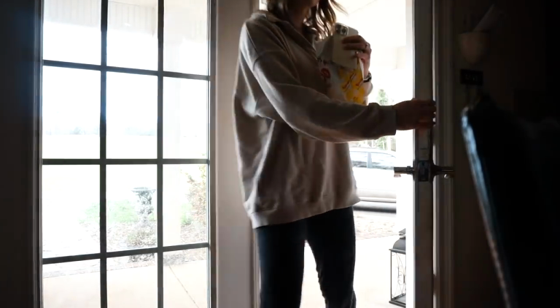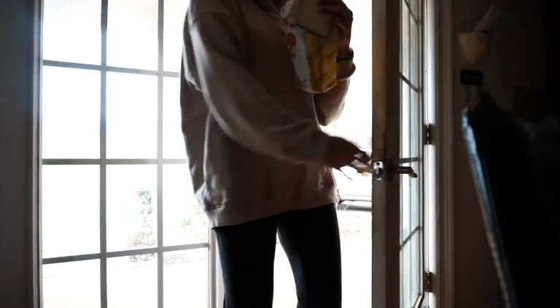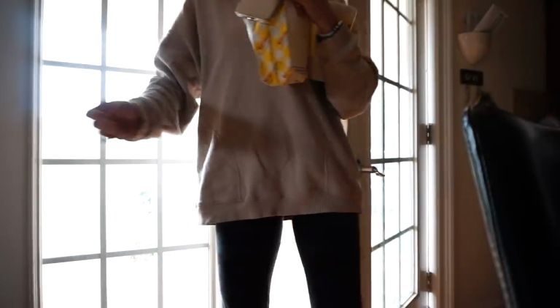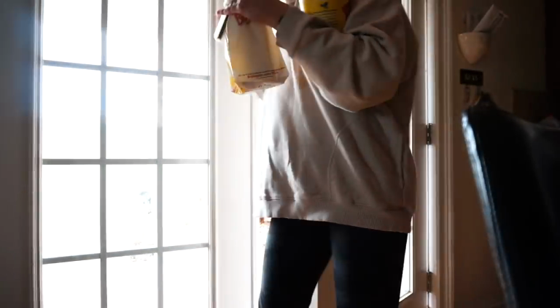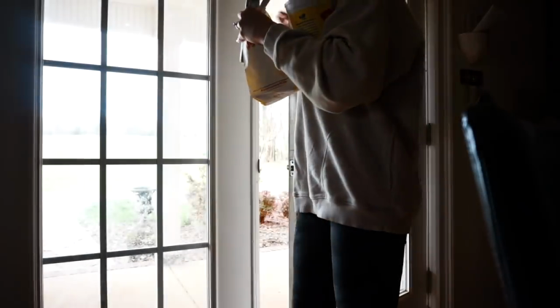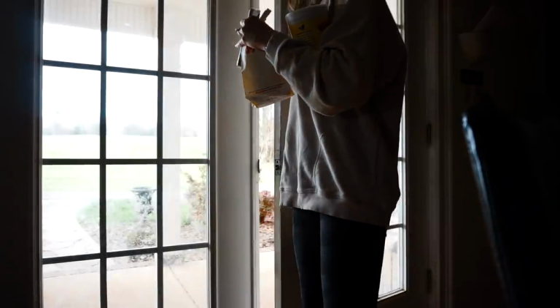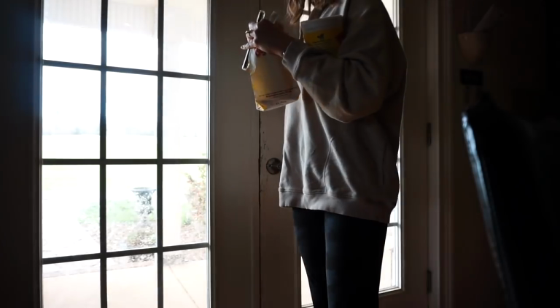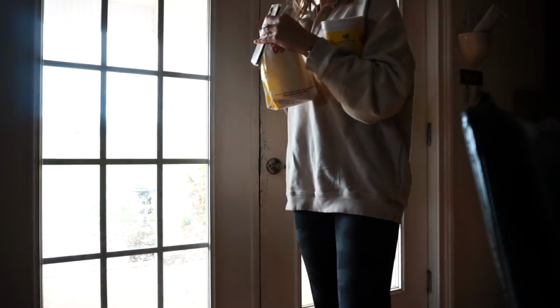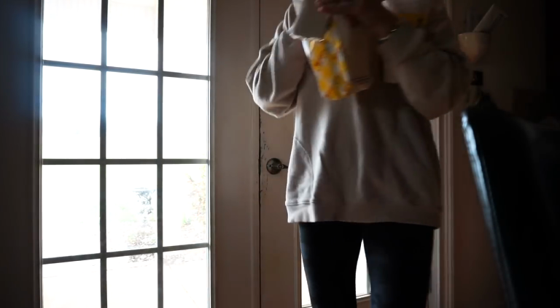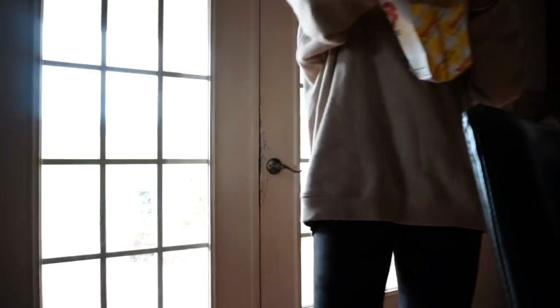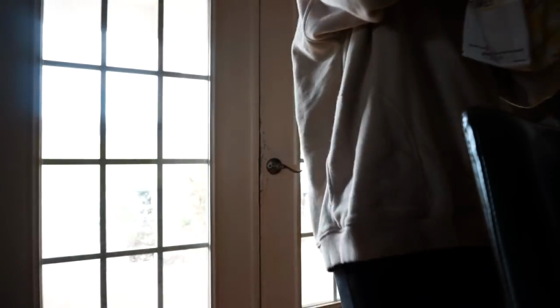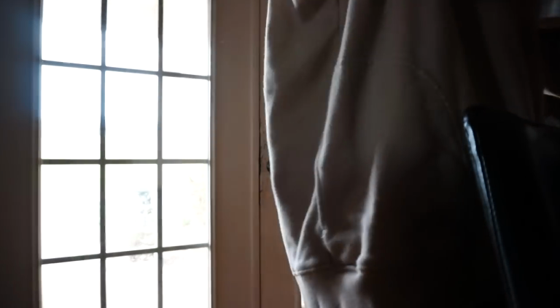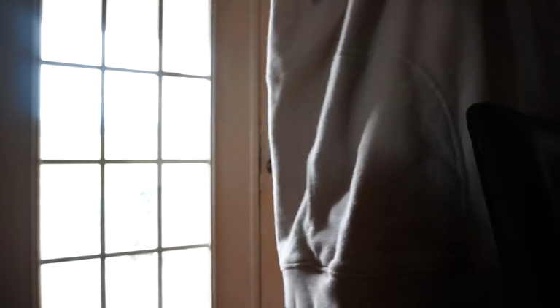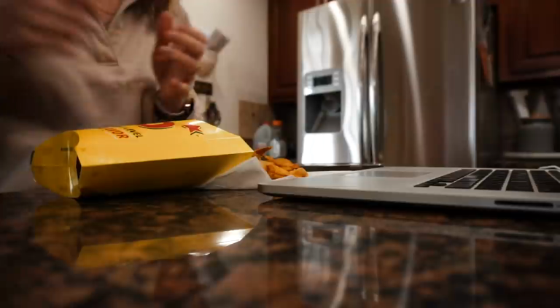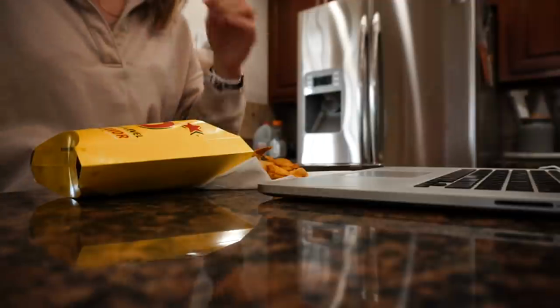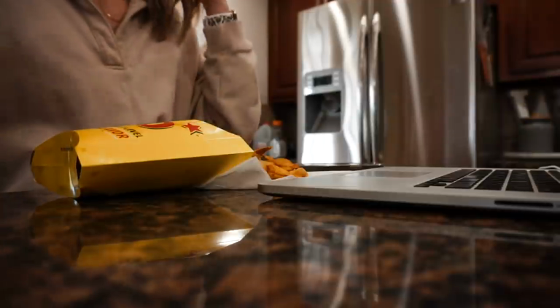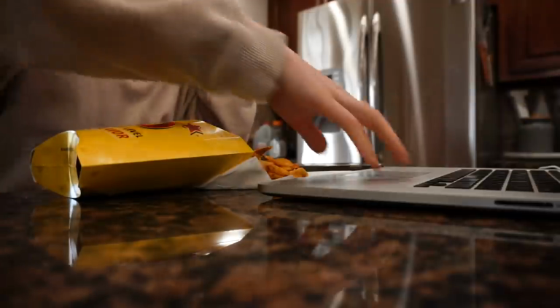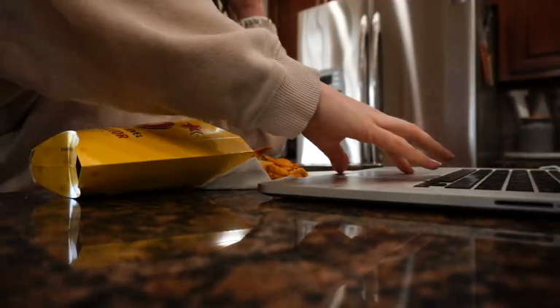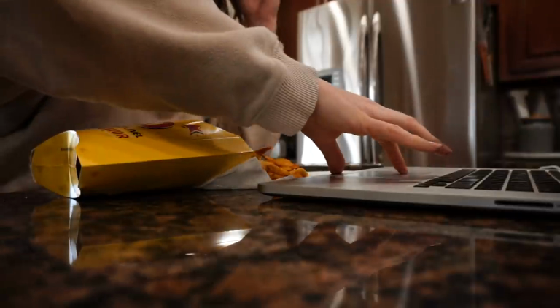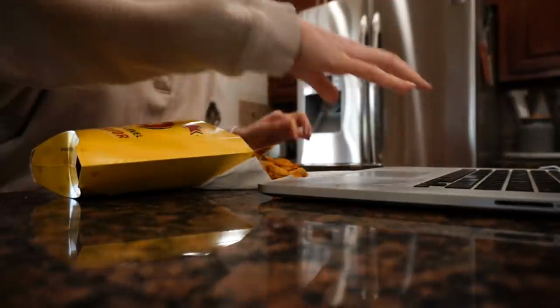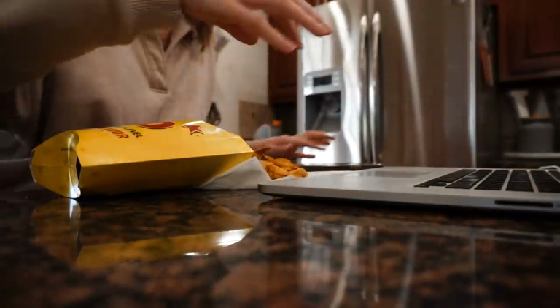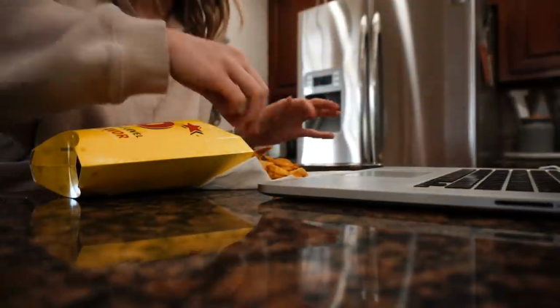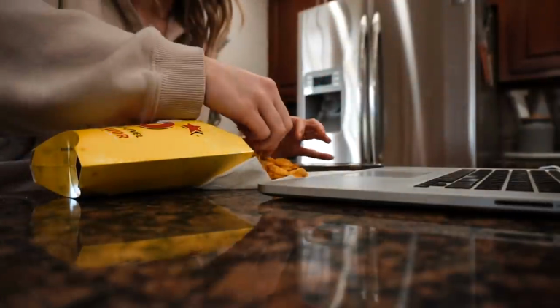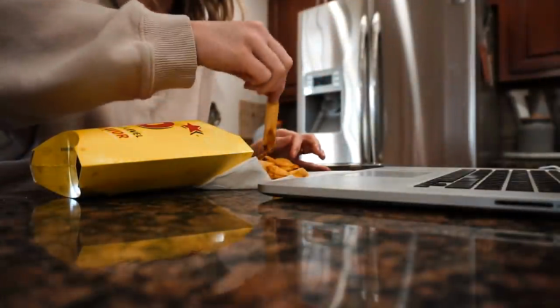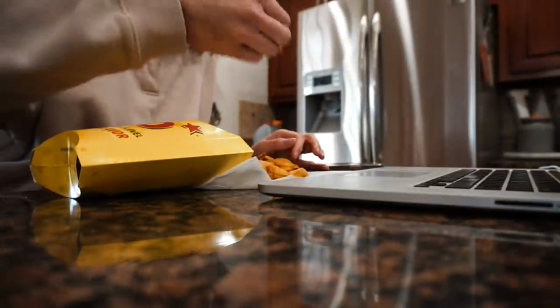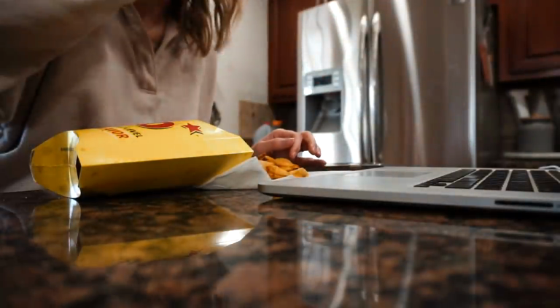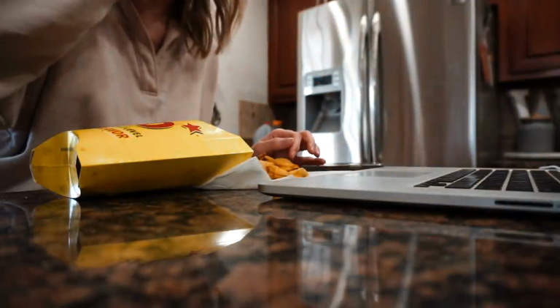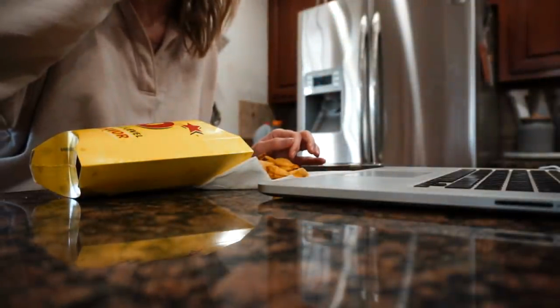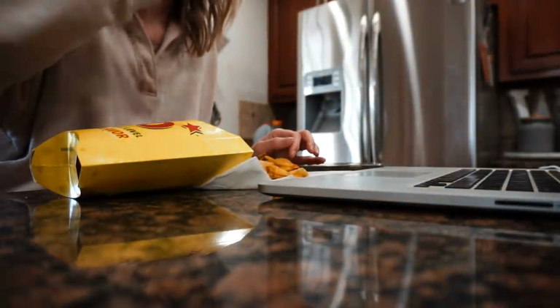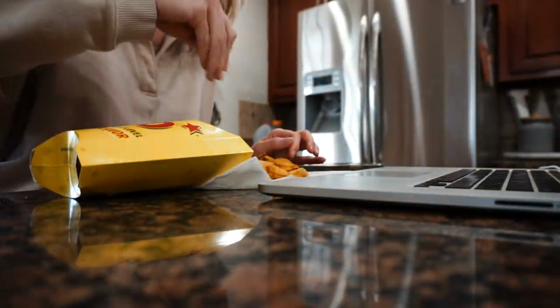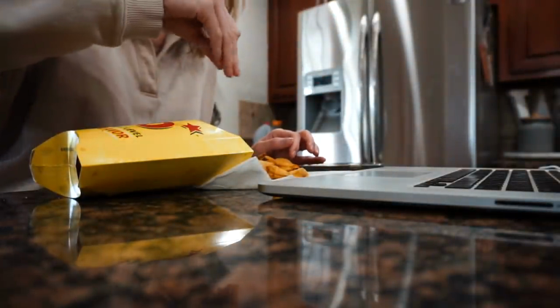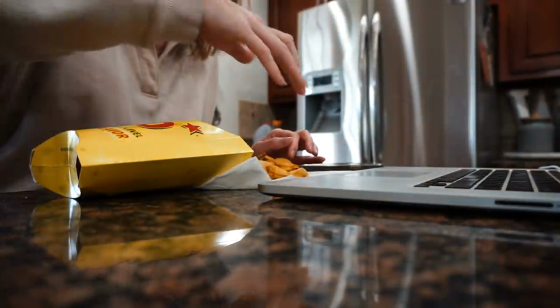Instead of letting the dogs out as soon as I got home, I decided to eat my breakfast in peace because I was not in the mood to share my fries. Normally when I eat breakfast or lunch, I like to enjoy some YouTube.